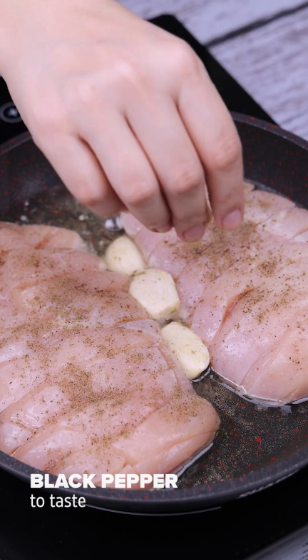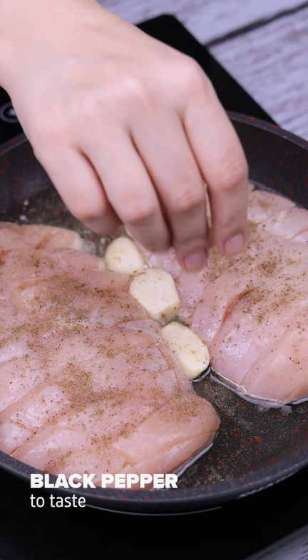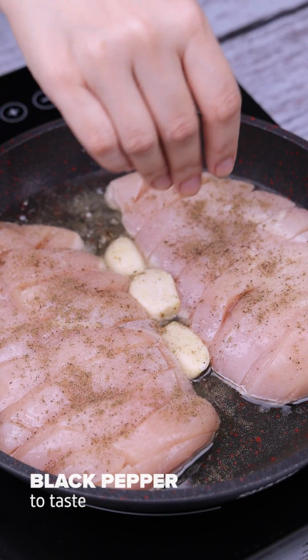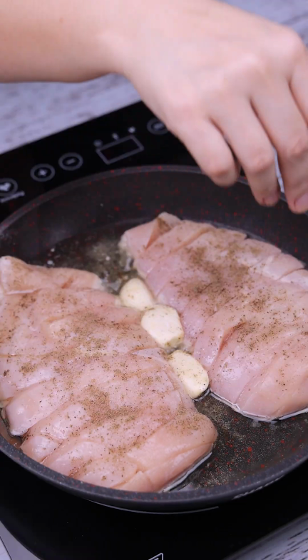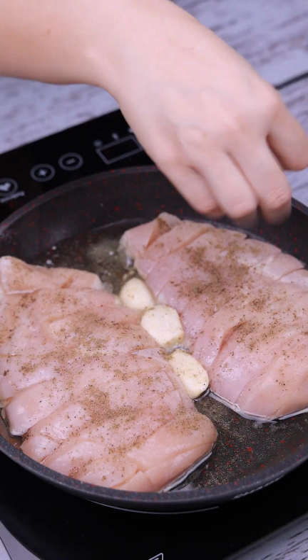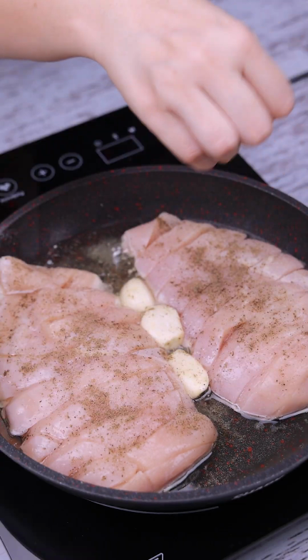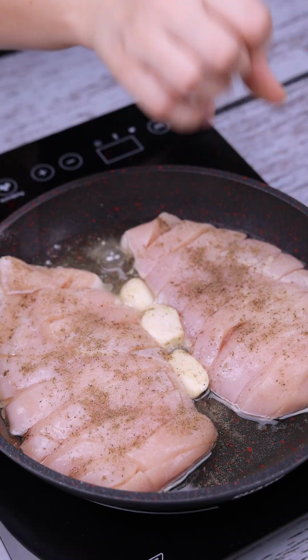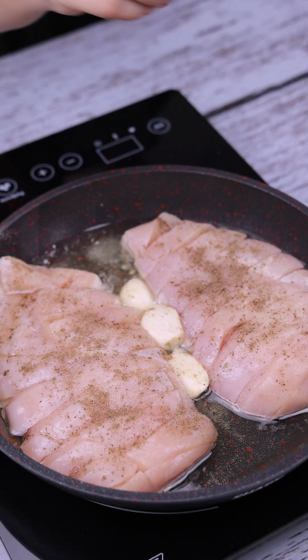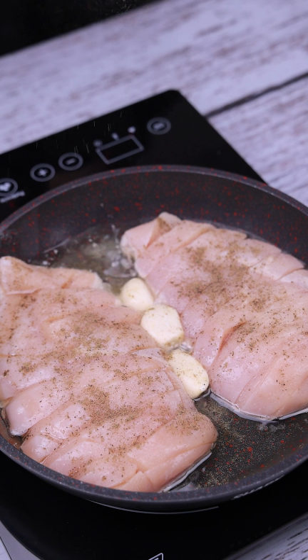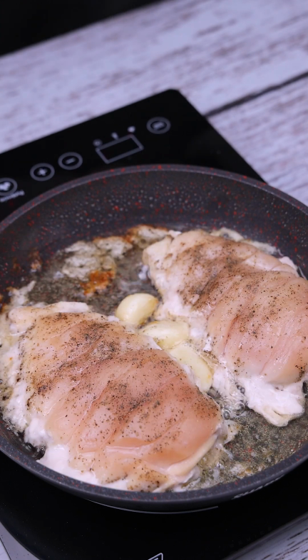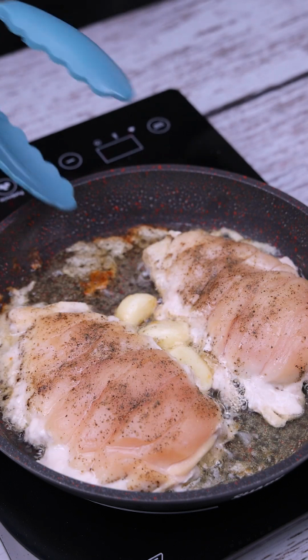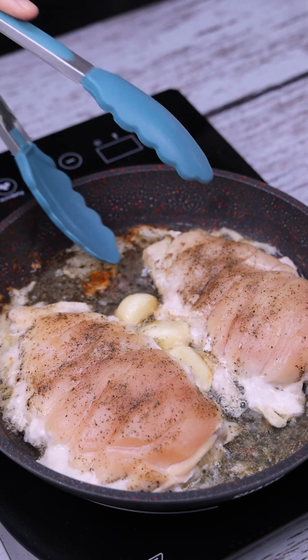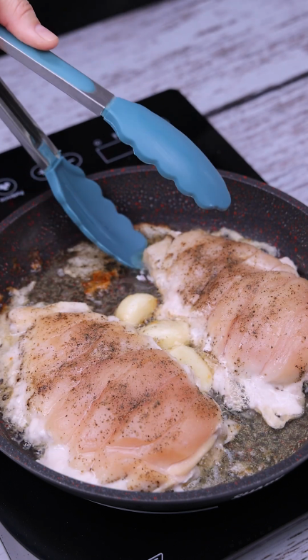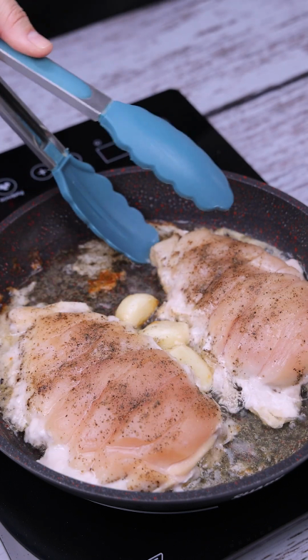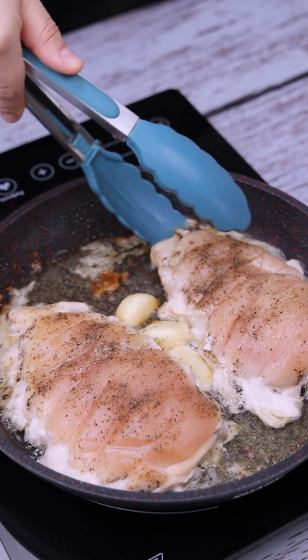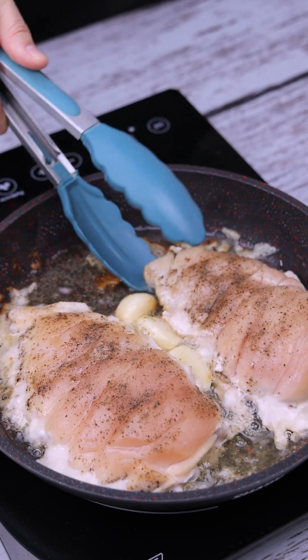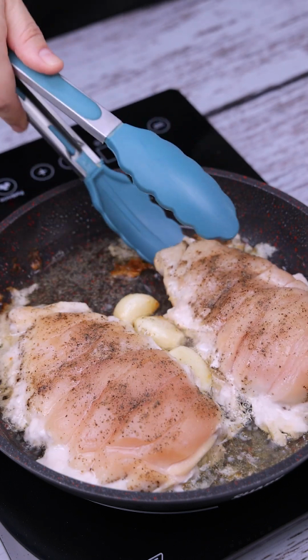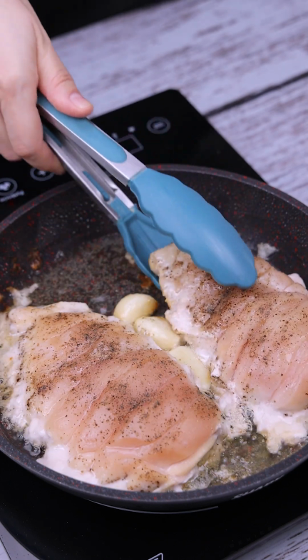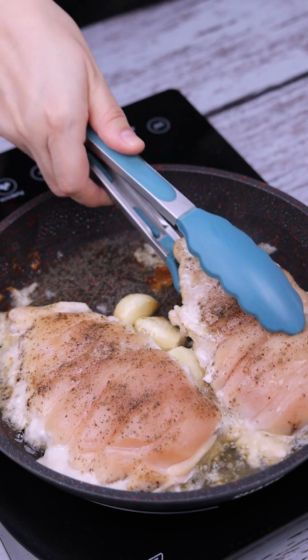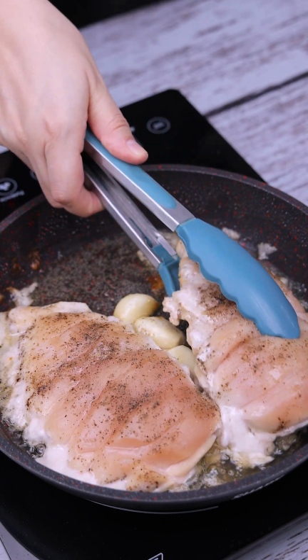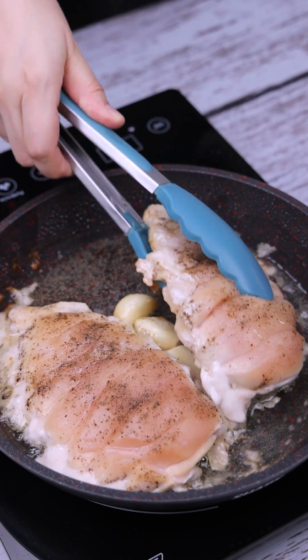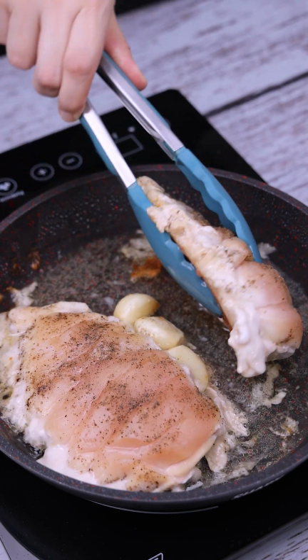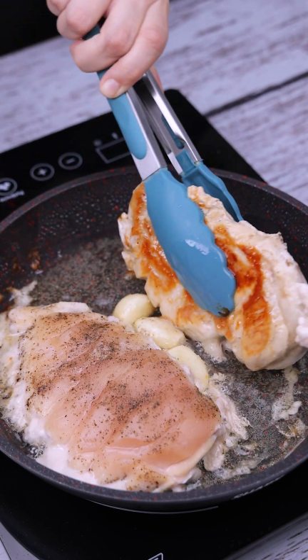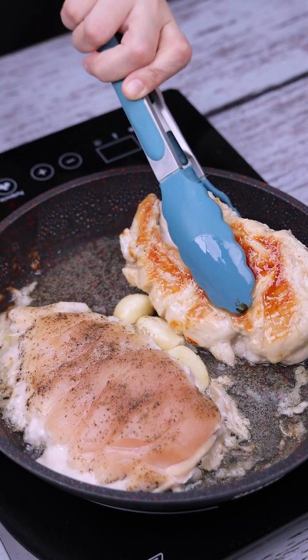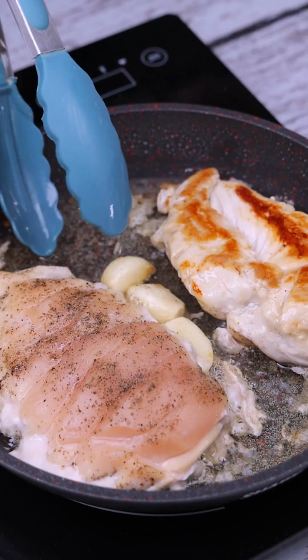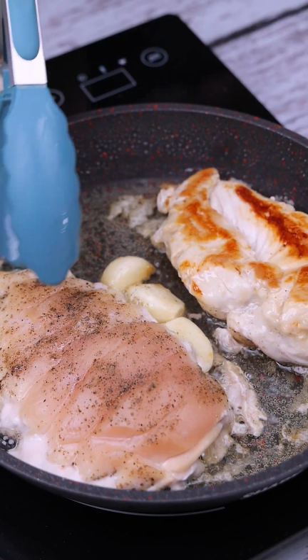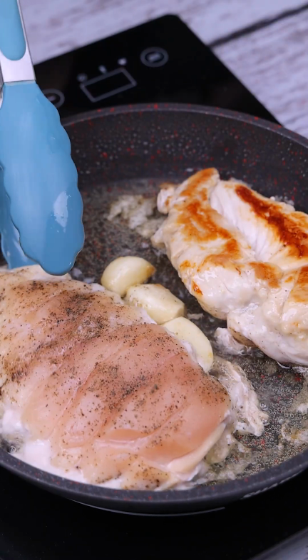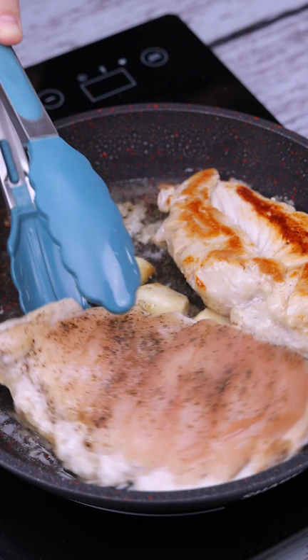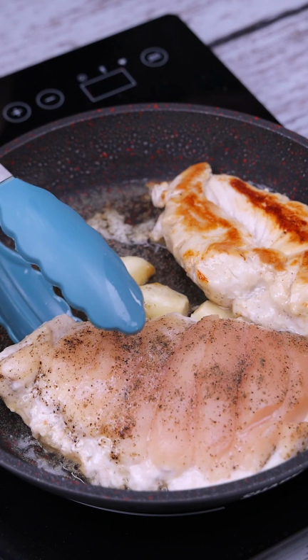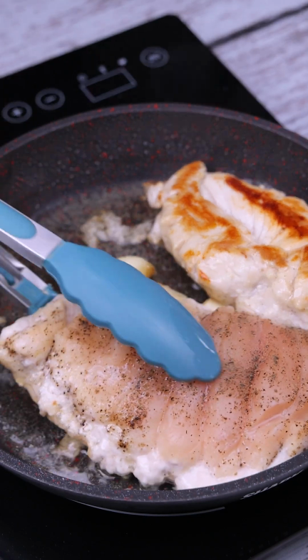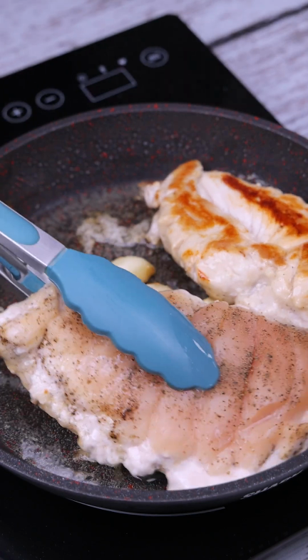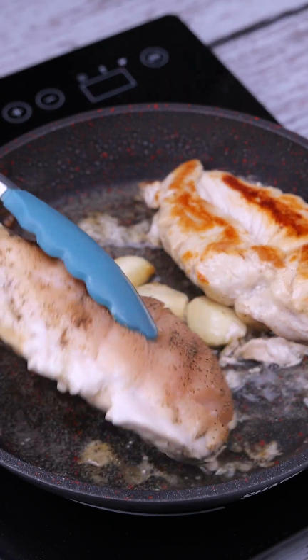After one side of the chicken is ready, let's turn it to the other side, and we will again add the seasonings on that side.